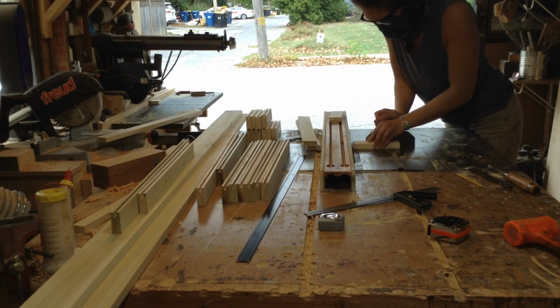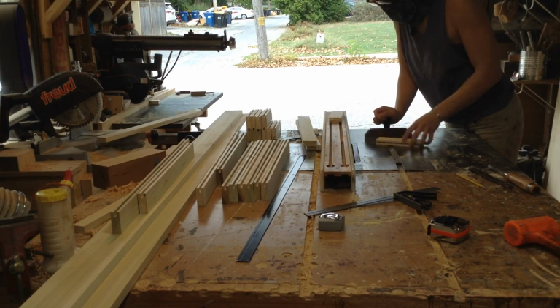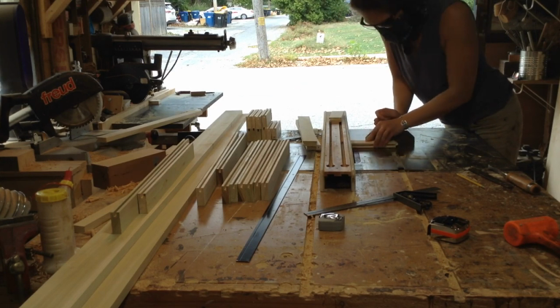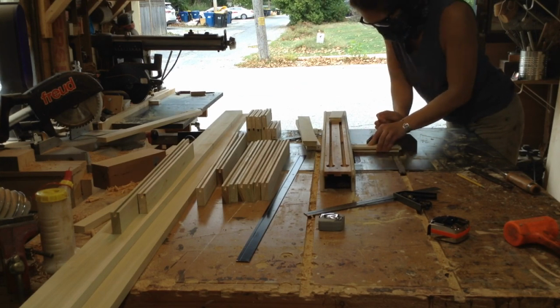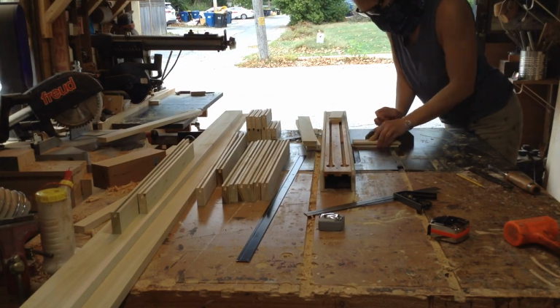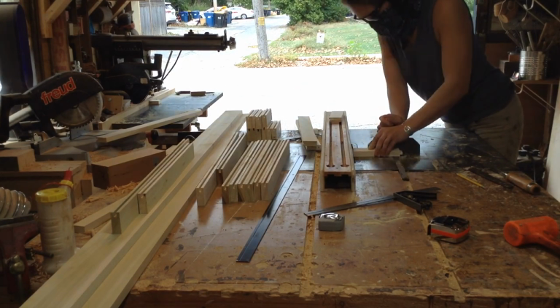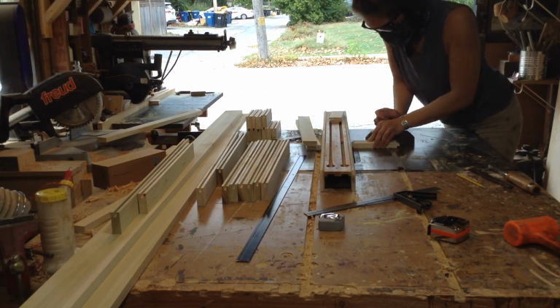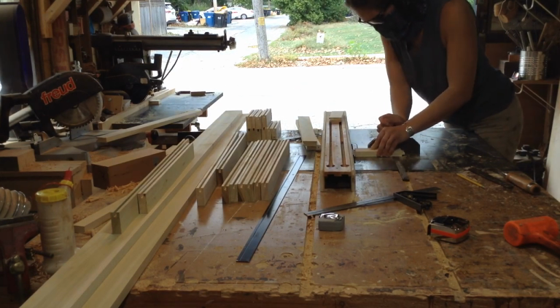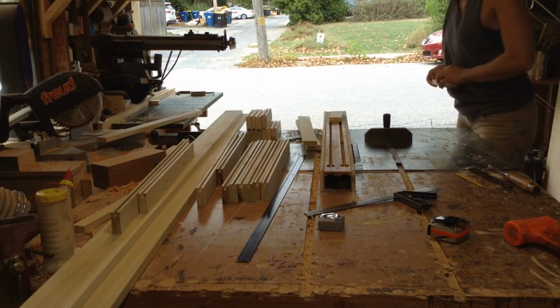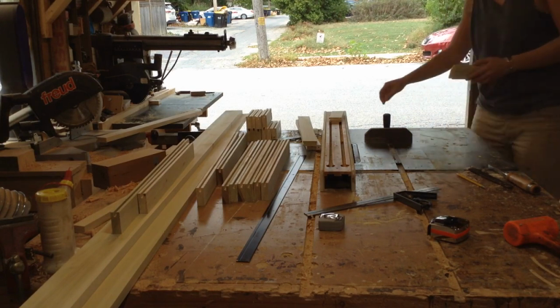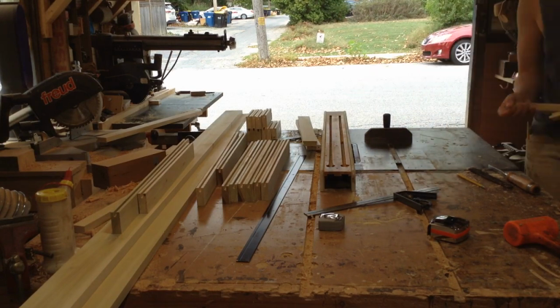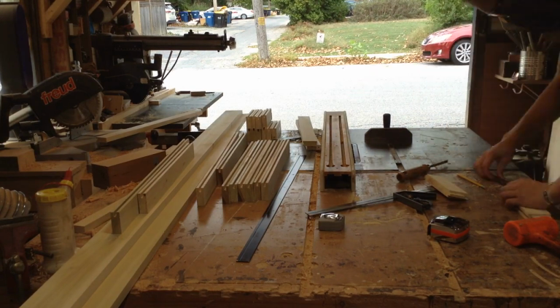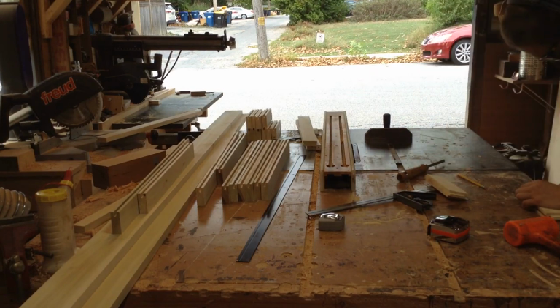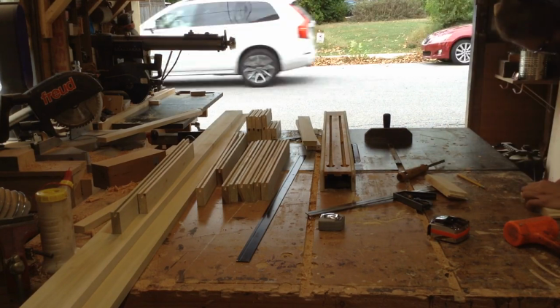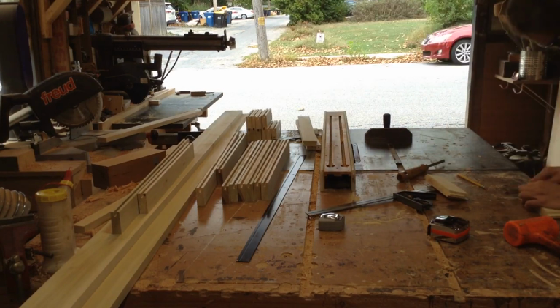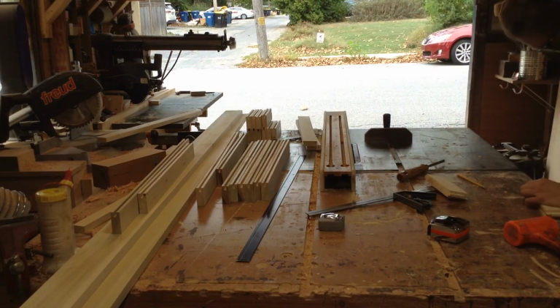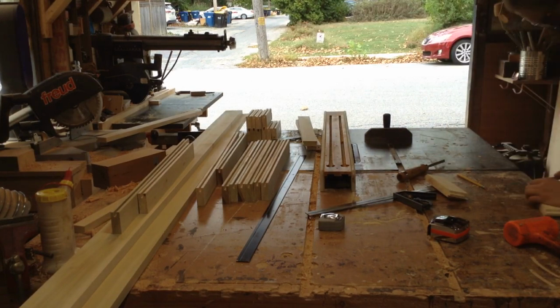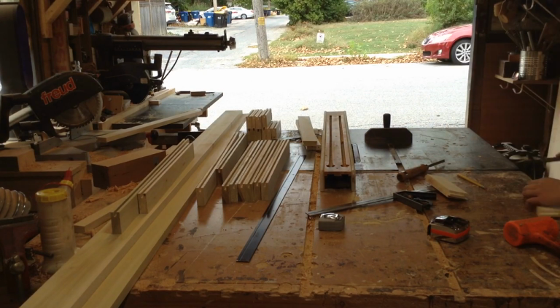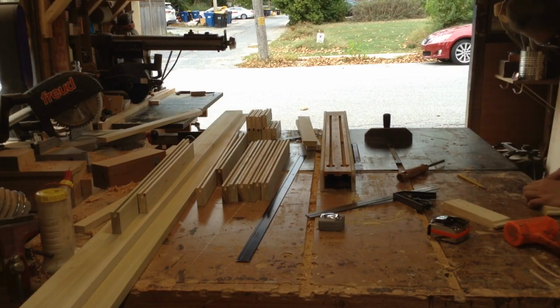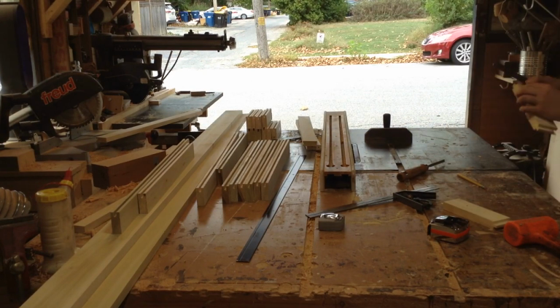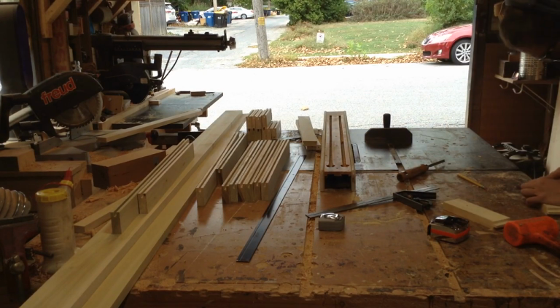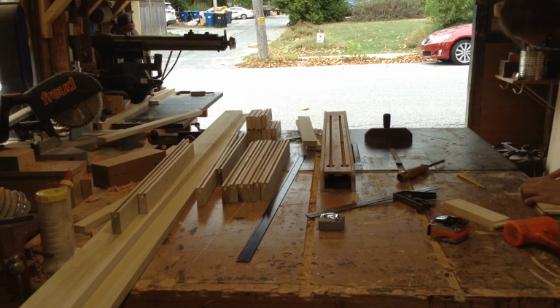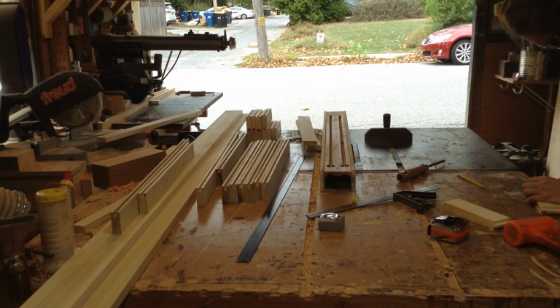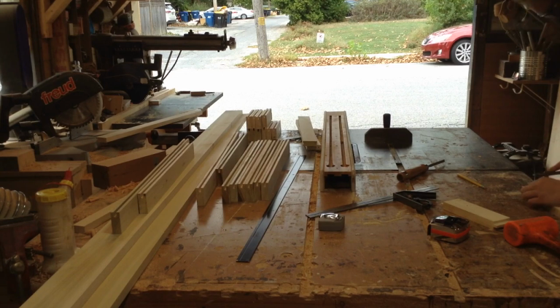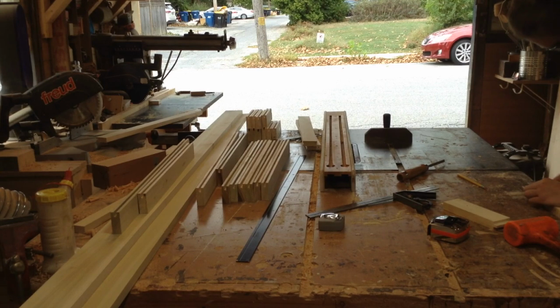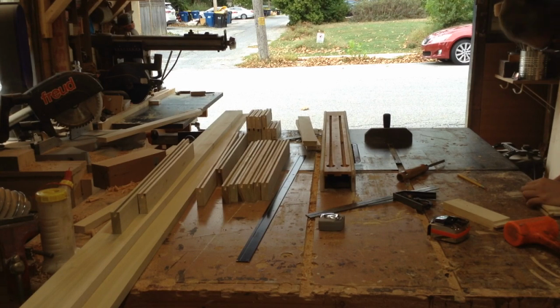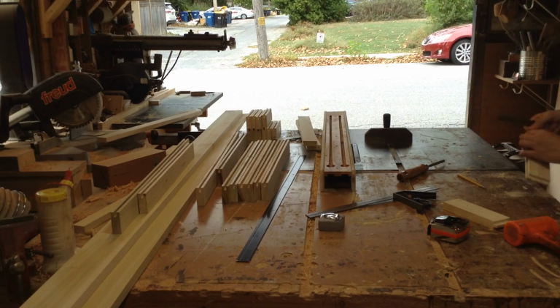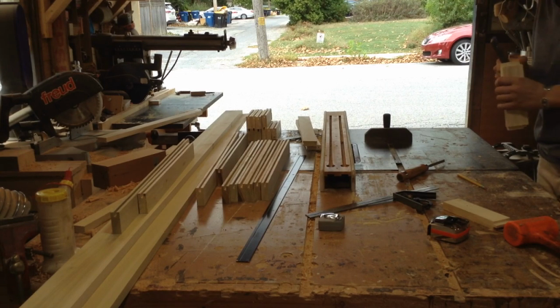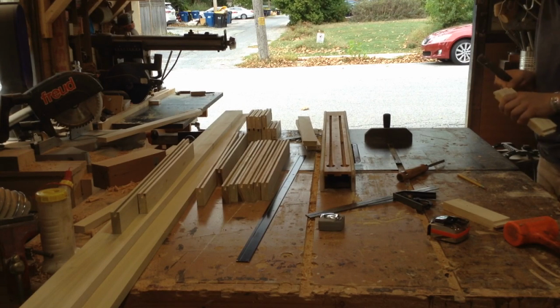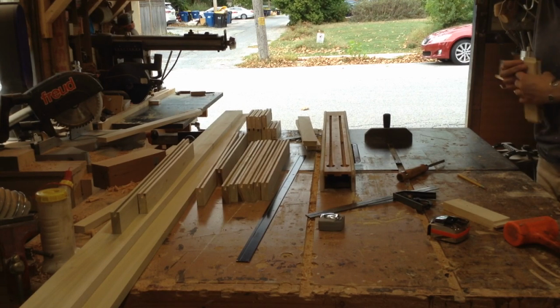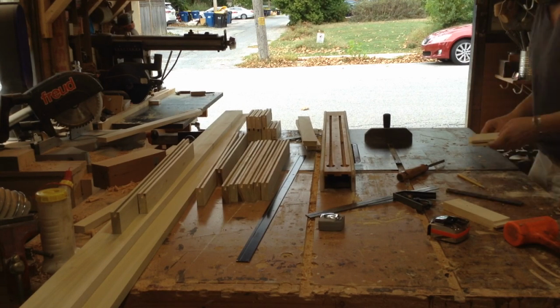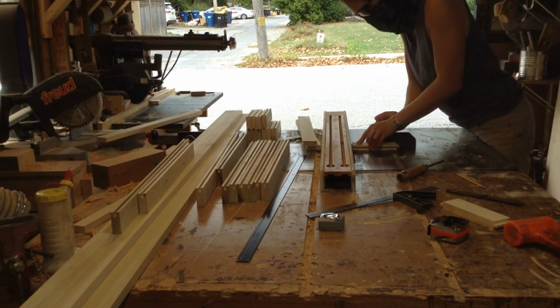I ended up cutting the tongues on all of these at once. It's a little time consuming the way I'm doing it - you could mount a dado stack in there and cut them all at once, but it's not terrible to do it this way.